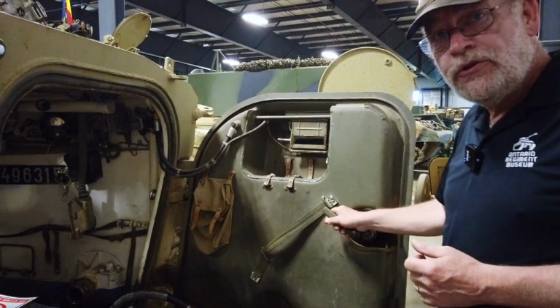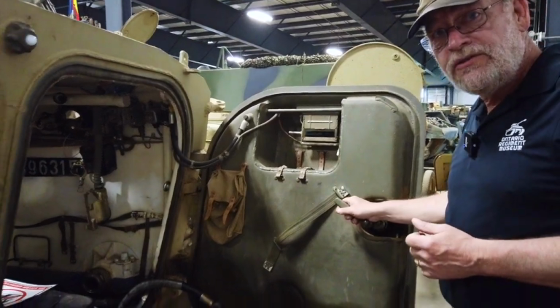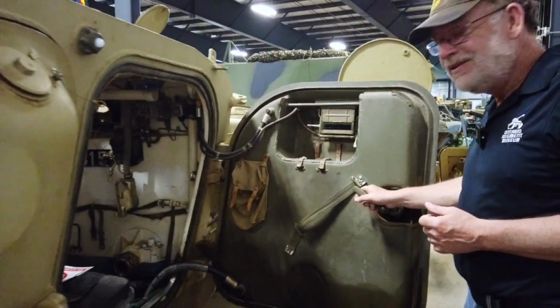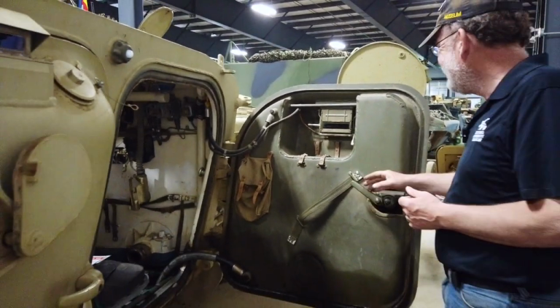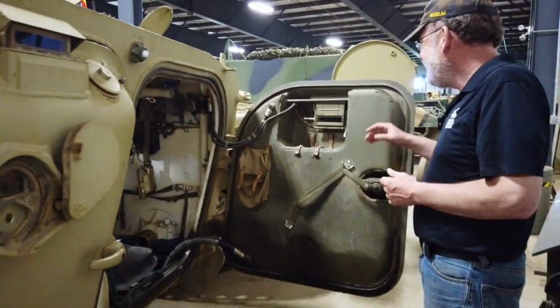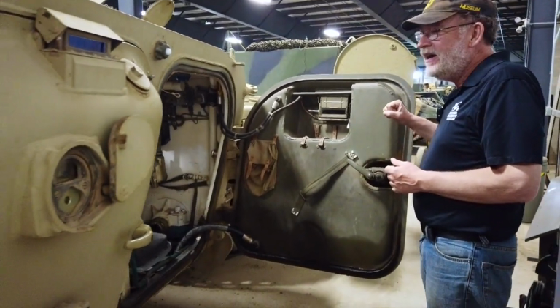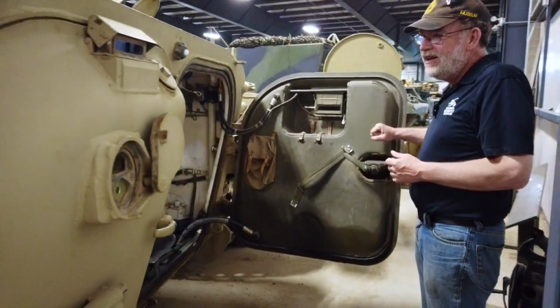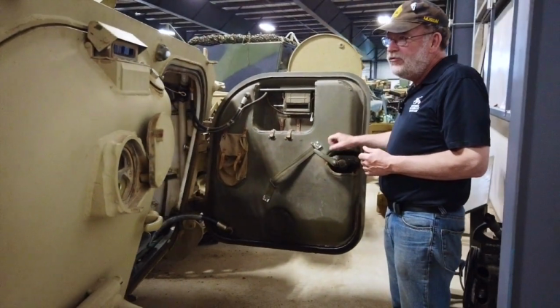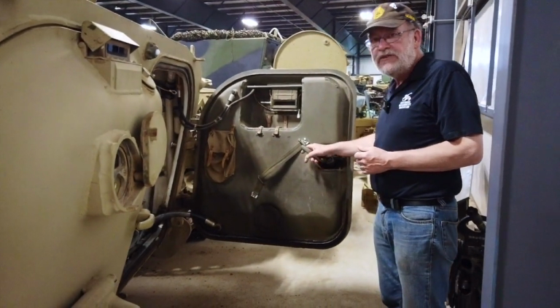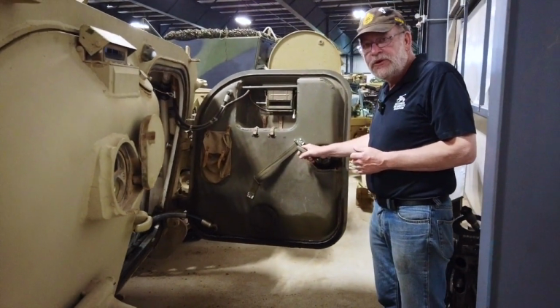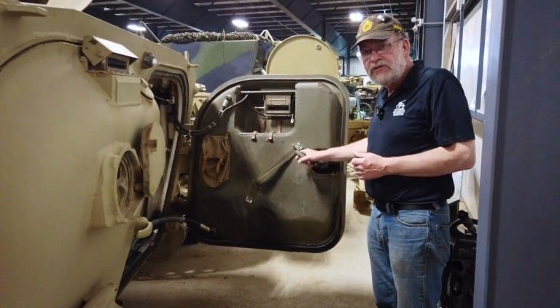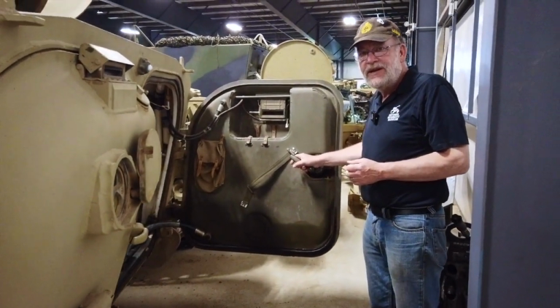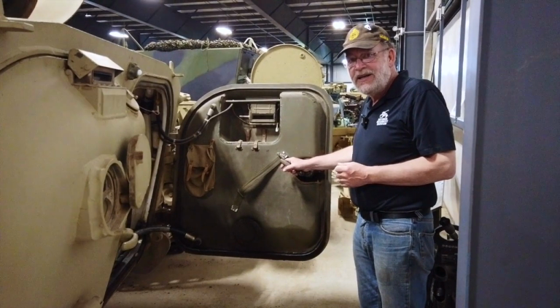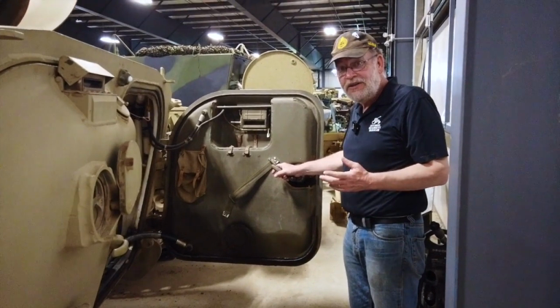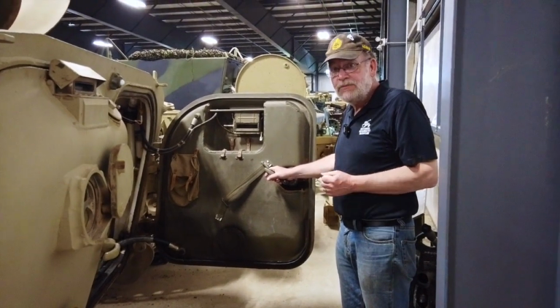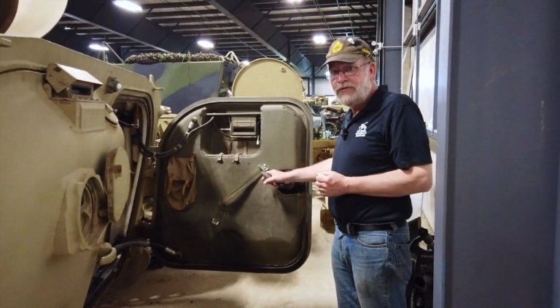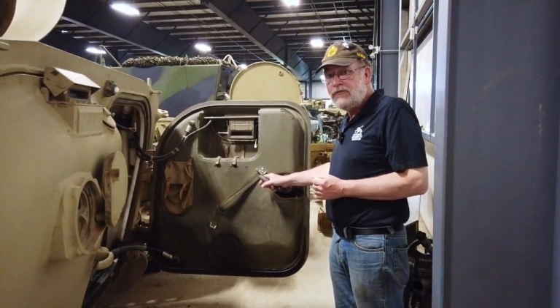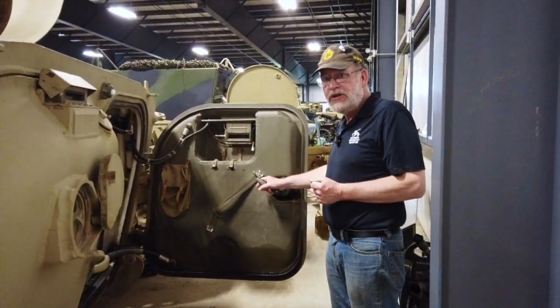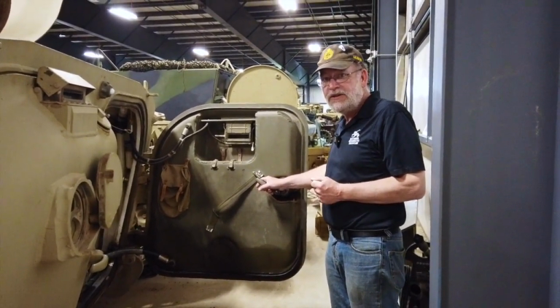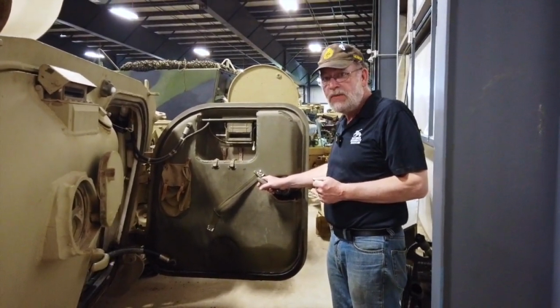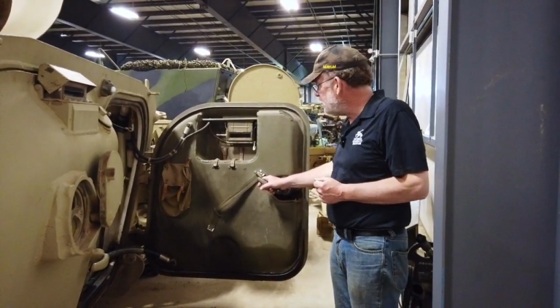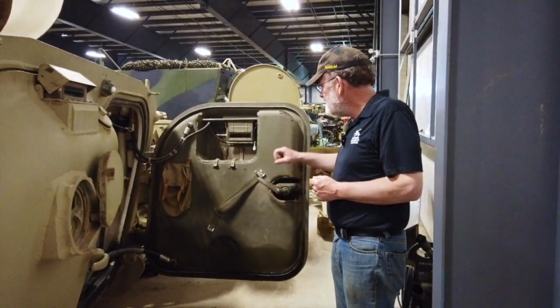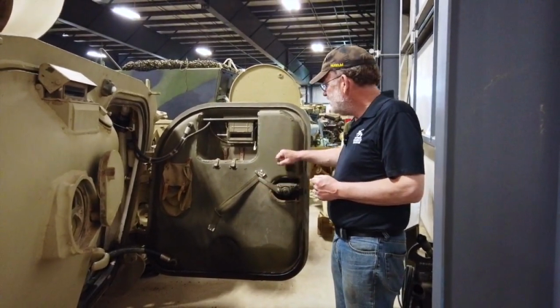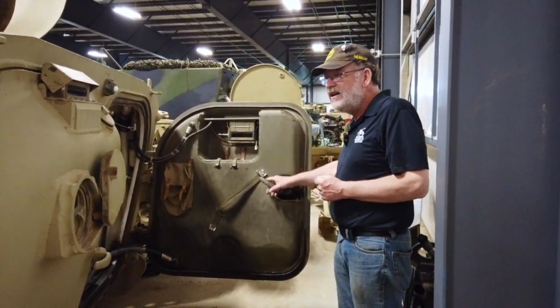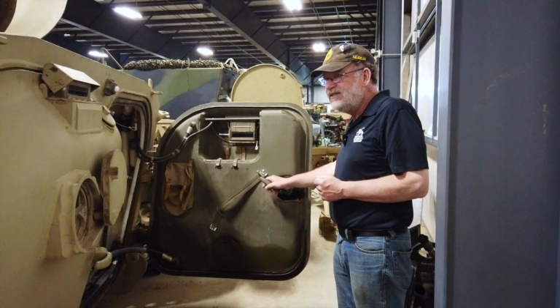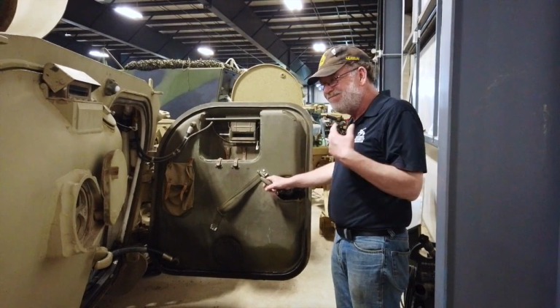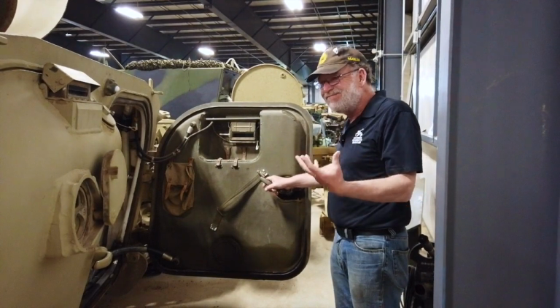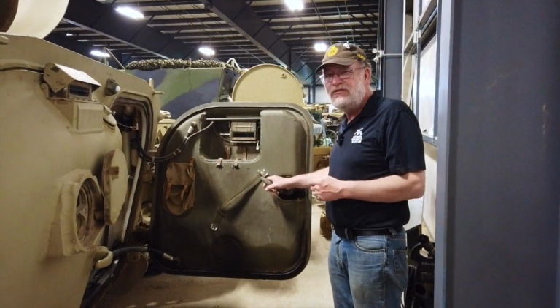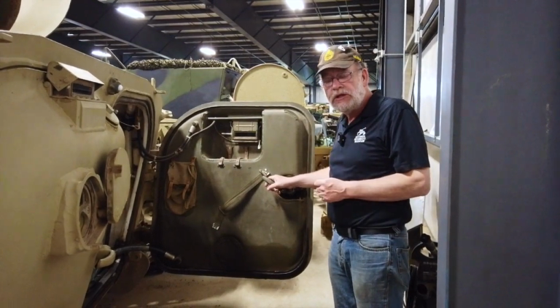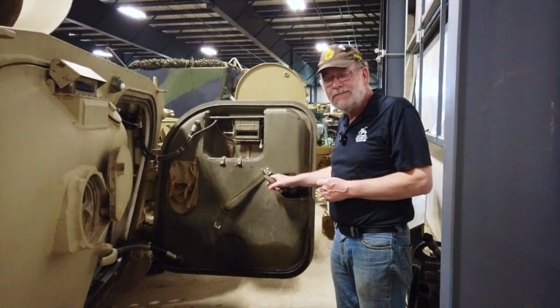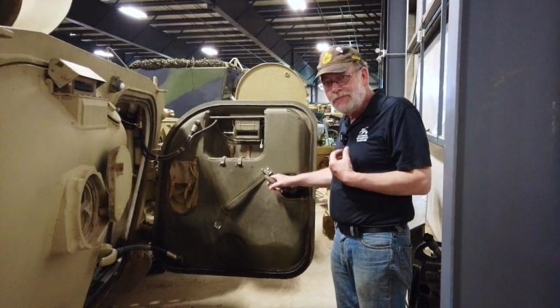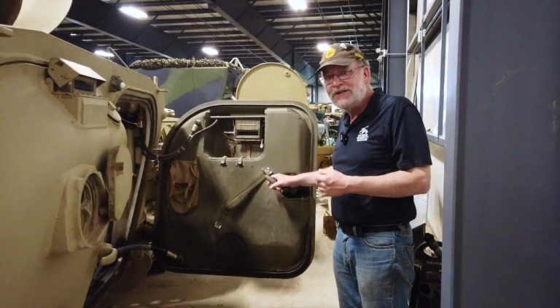The fuel tanks are in the rear doors. It is diesel, so it has a very high flashpoint and it doesn't tend to blow up too often. It just doesn't feel good, at least to me.